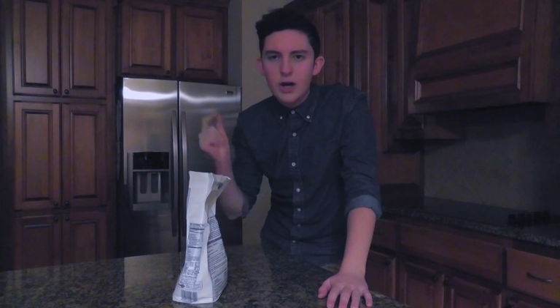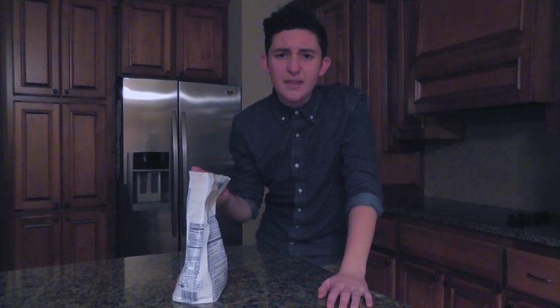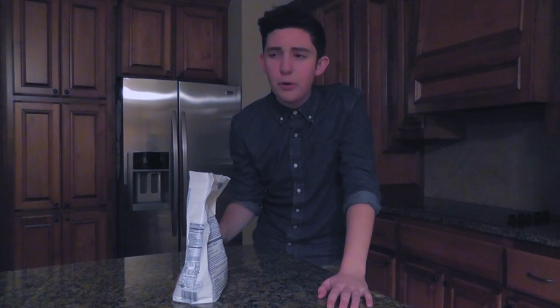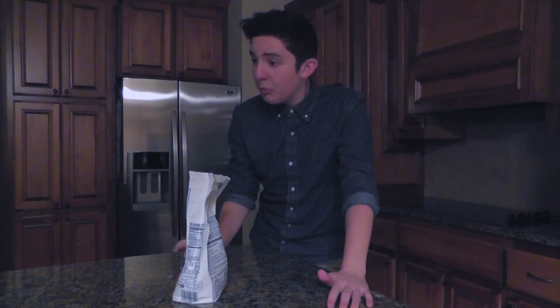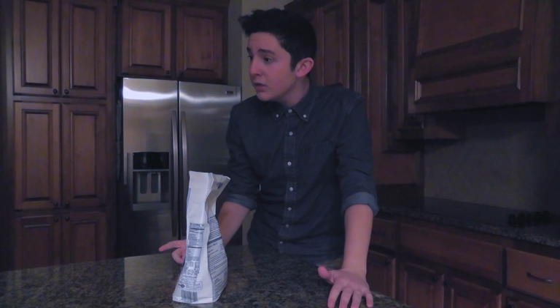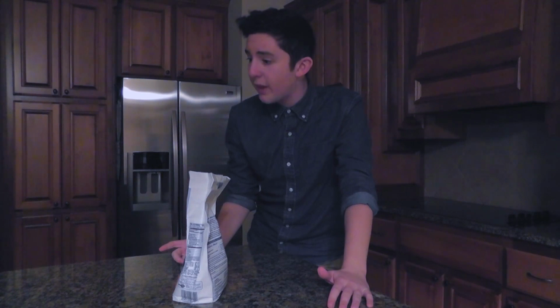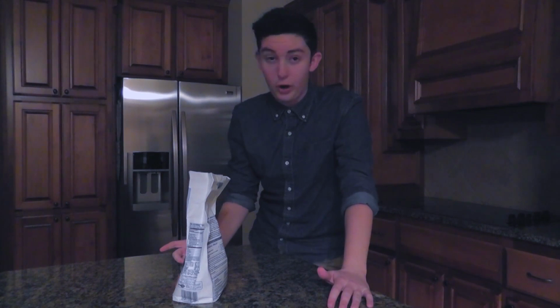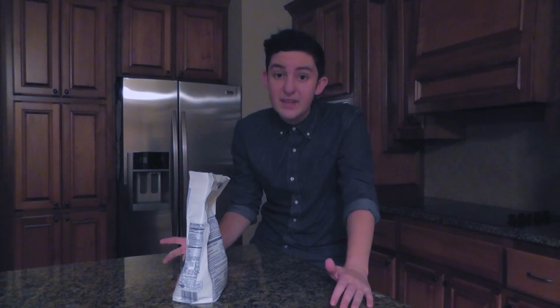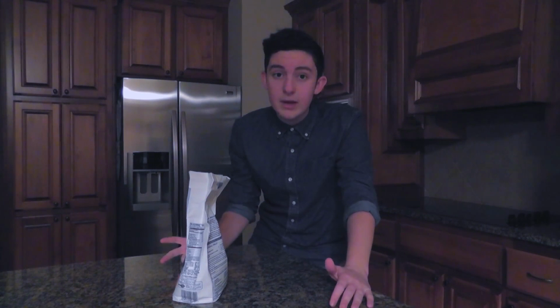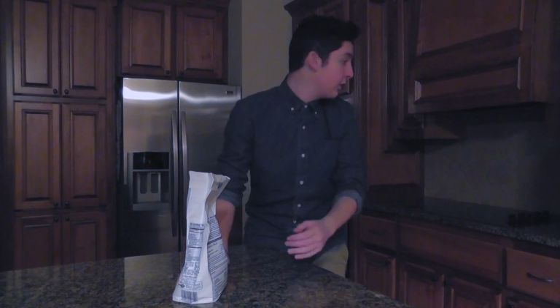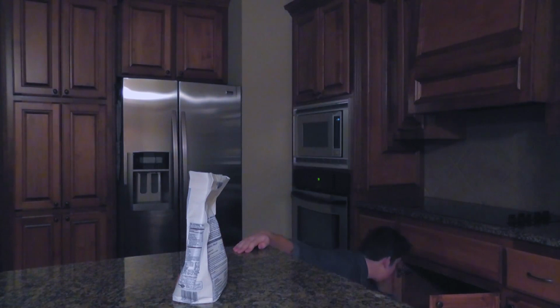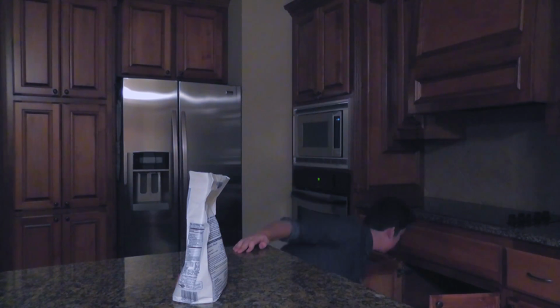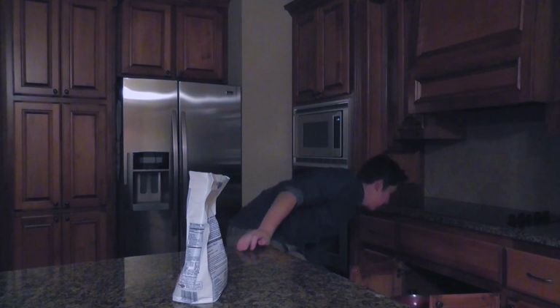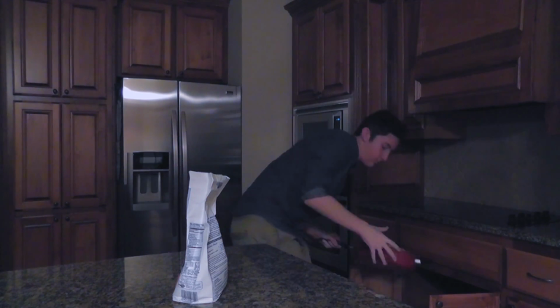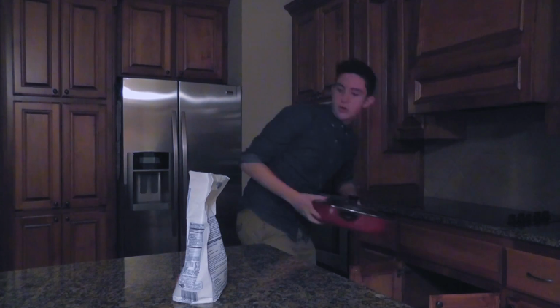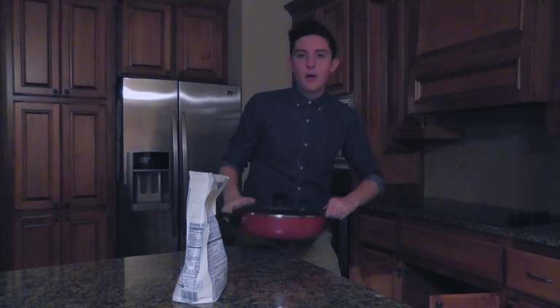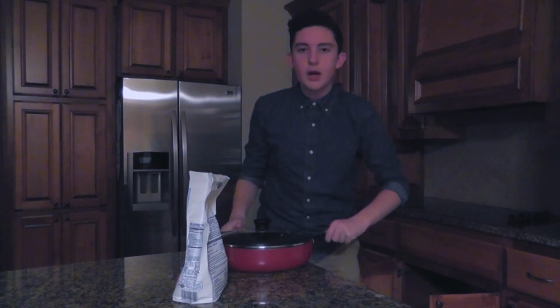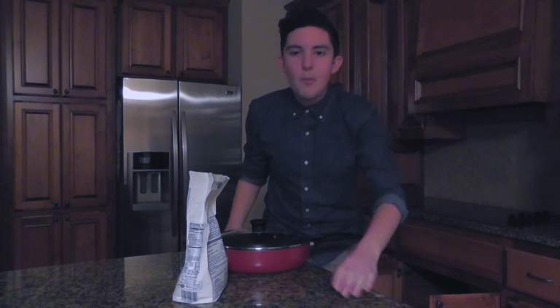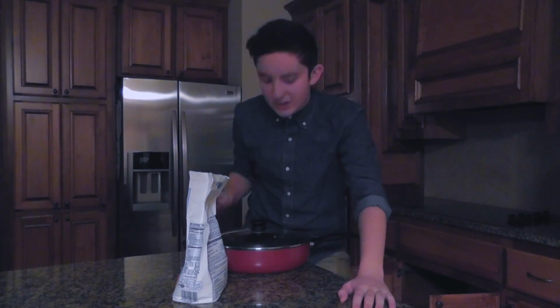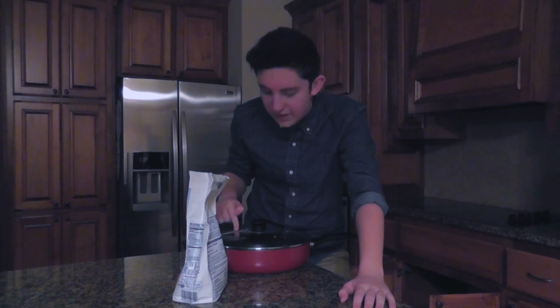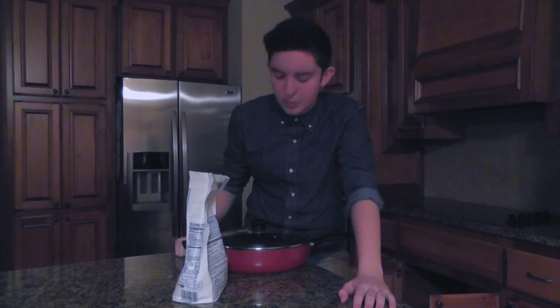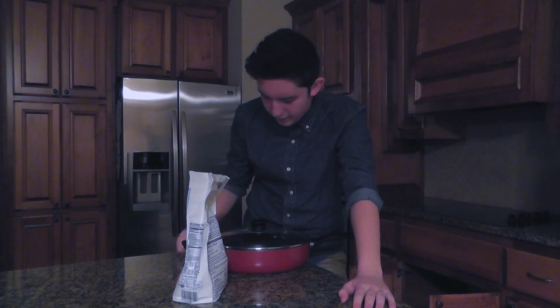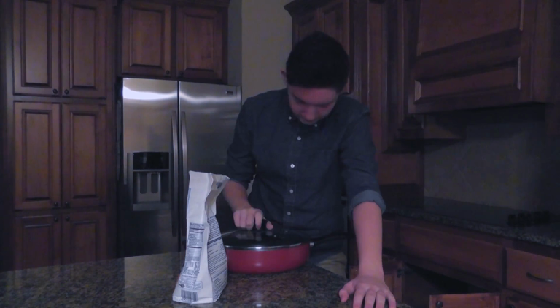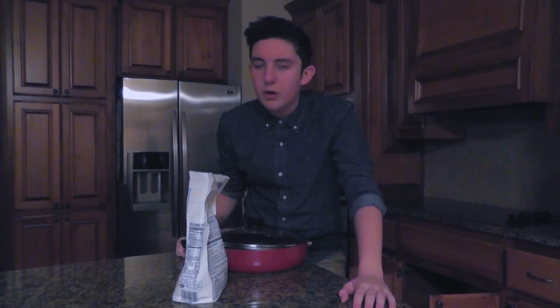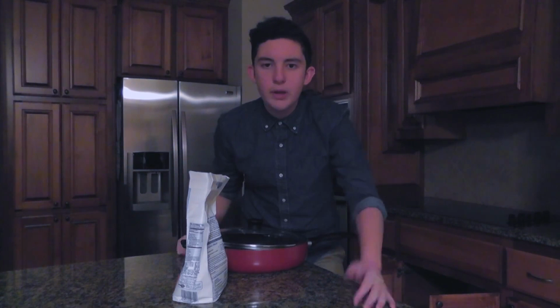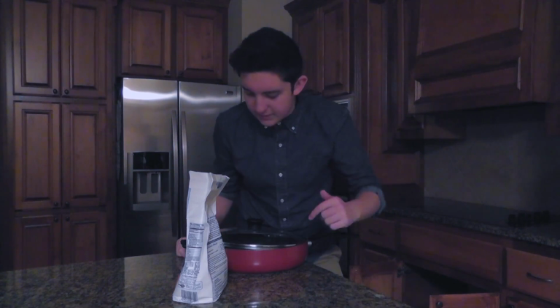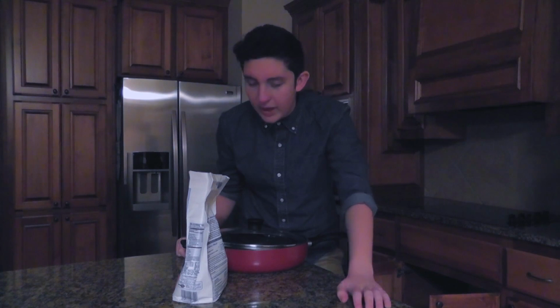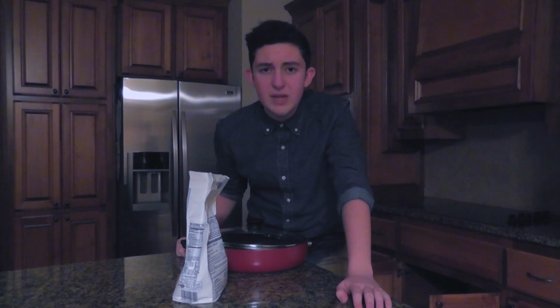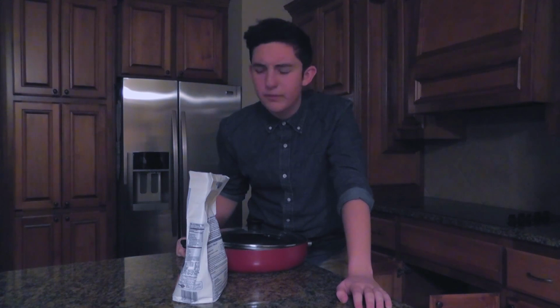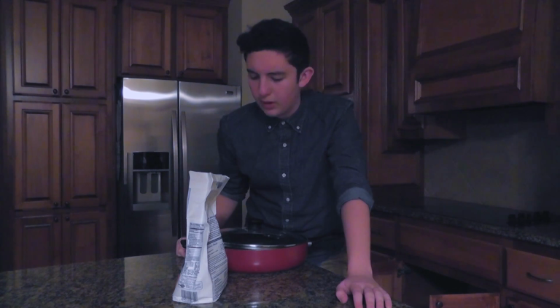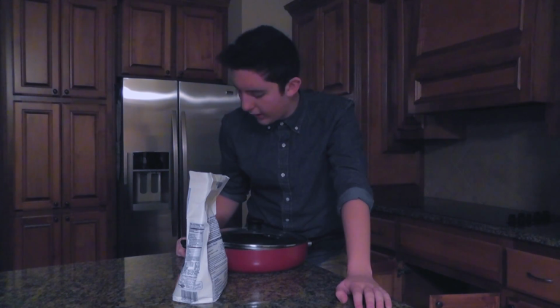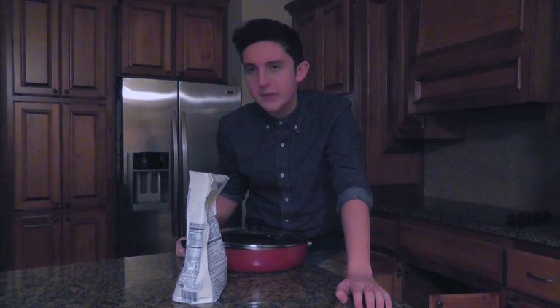All right, so we got the flour. Now, what are we going to do with the flour? We're obviously going to put it in this pan — we're going to put it in this metal utensil for cooking purposes.